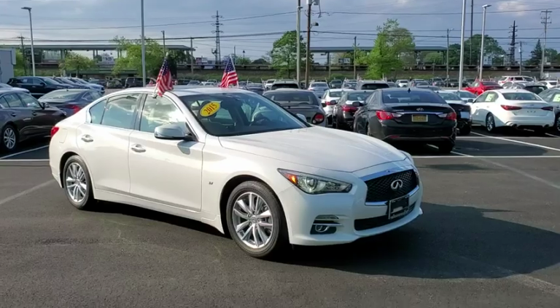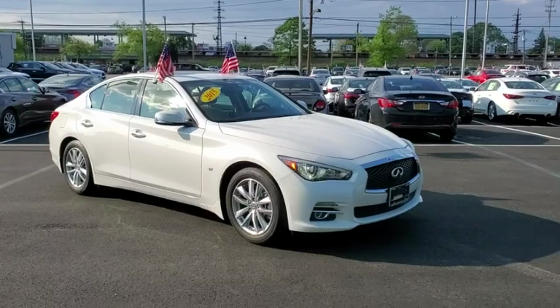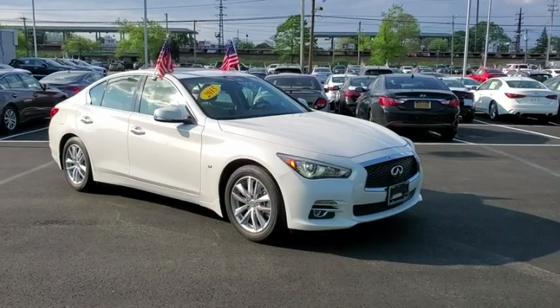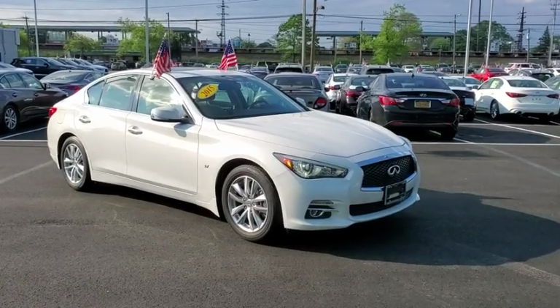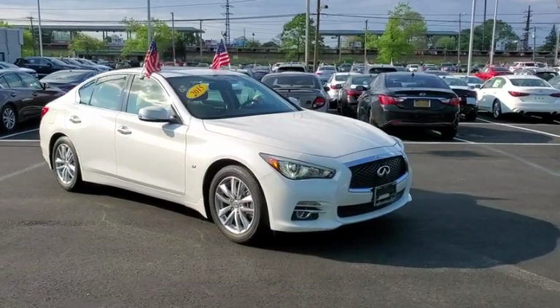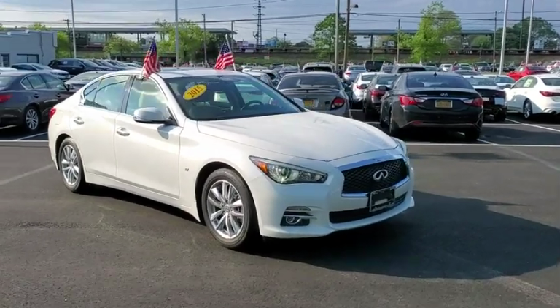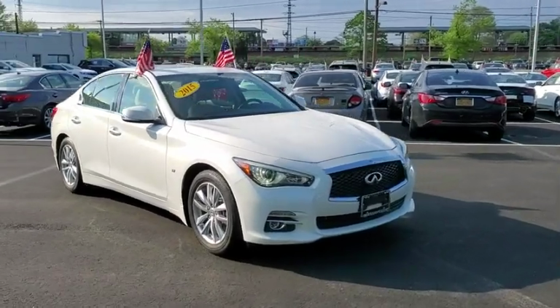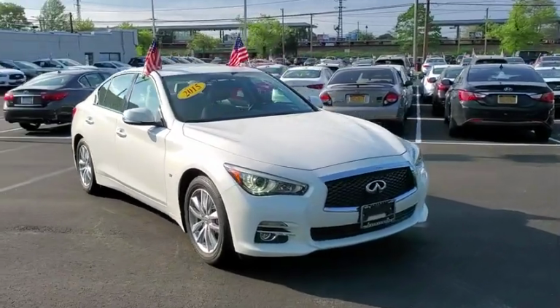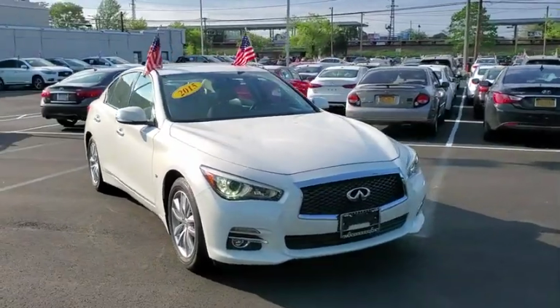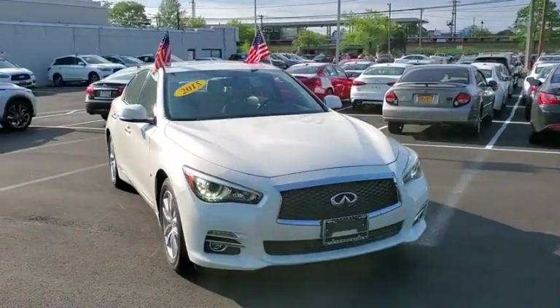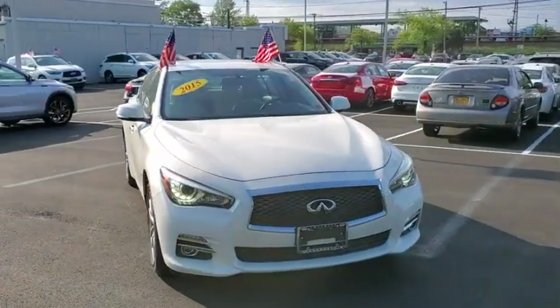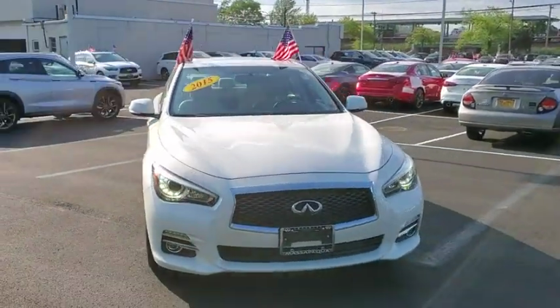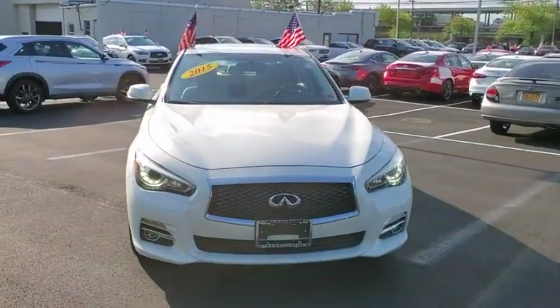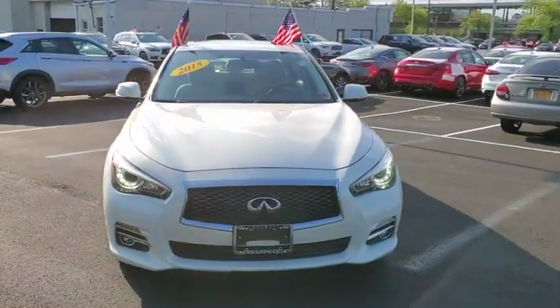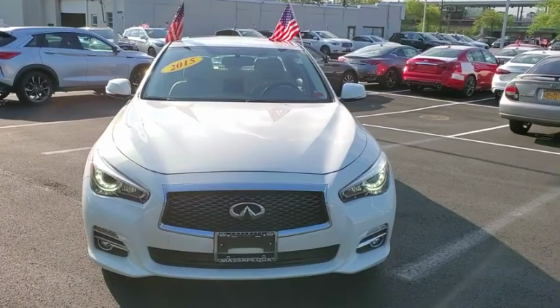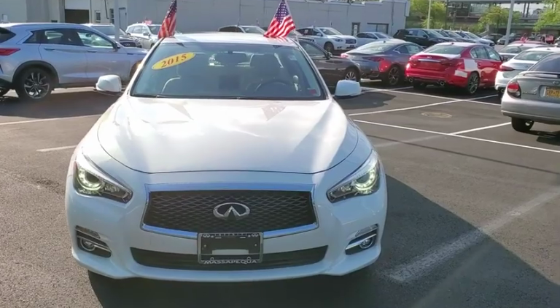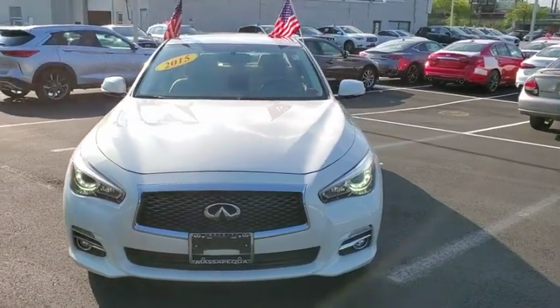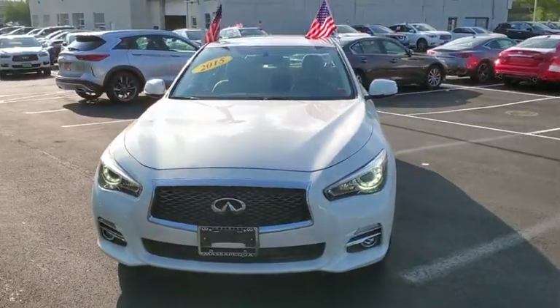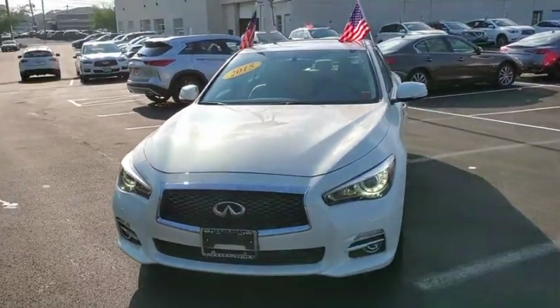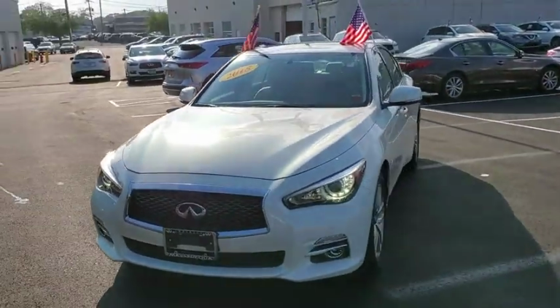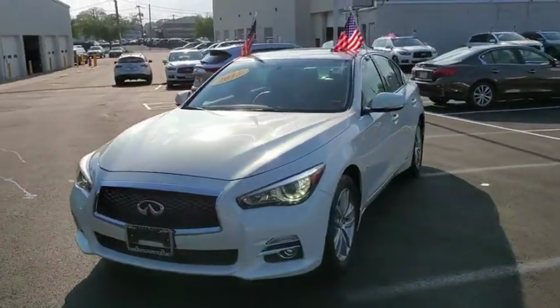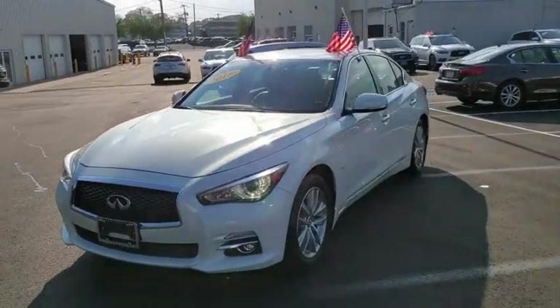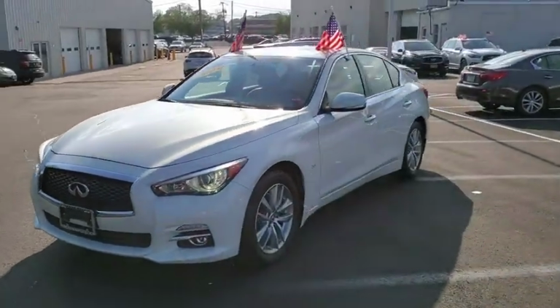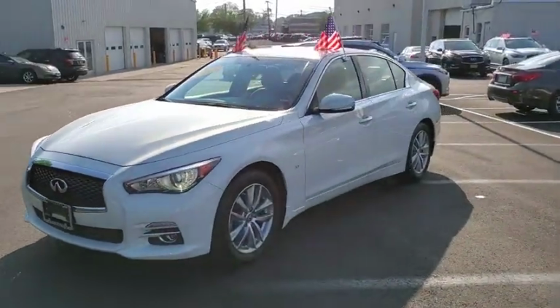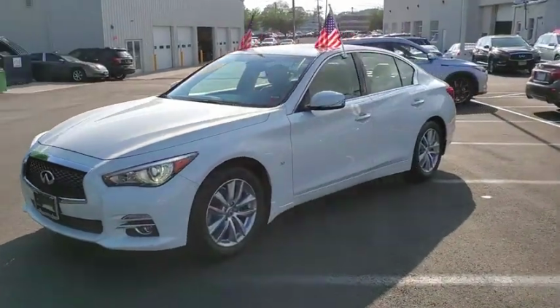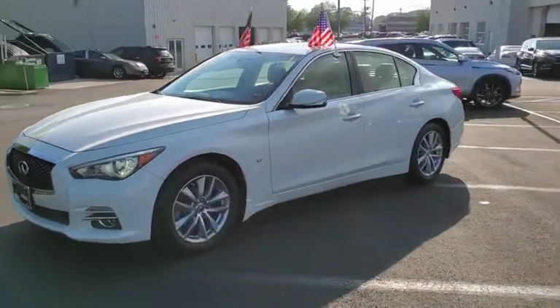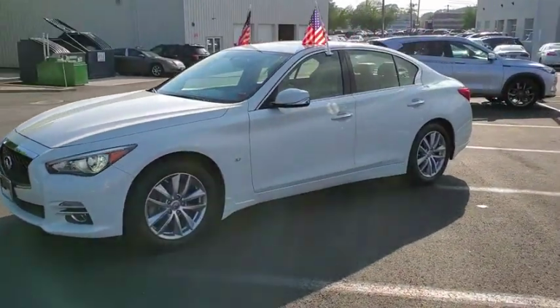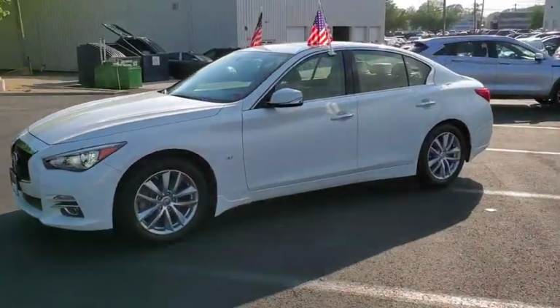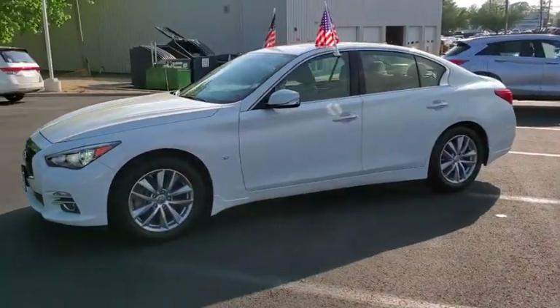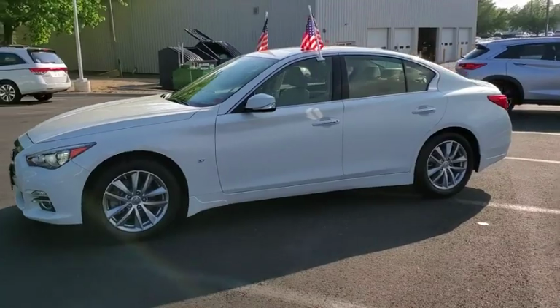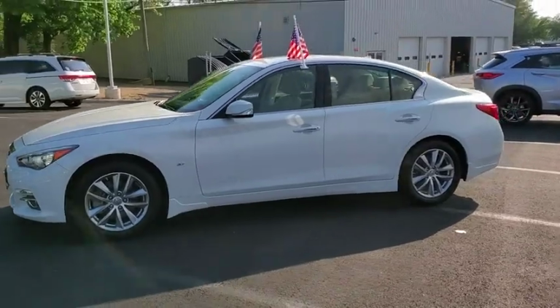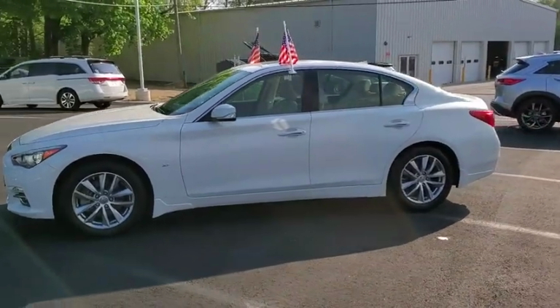The 2015 Infiniti Q50. The Q50 has elevated design expression by breaking all the design rules. Along with the signature appearance, it also comes with power.